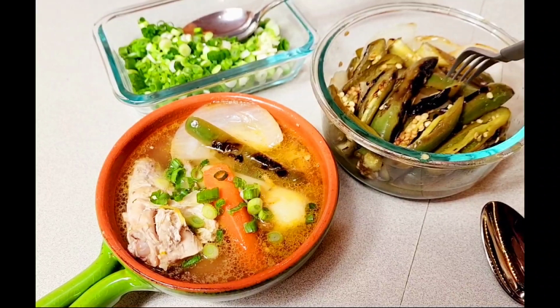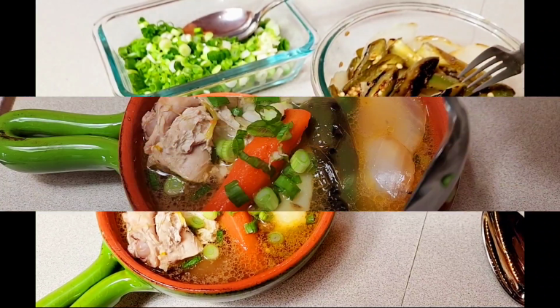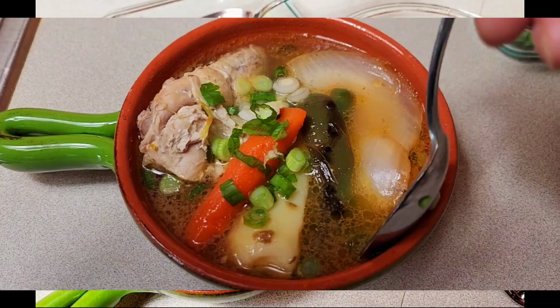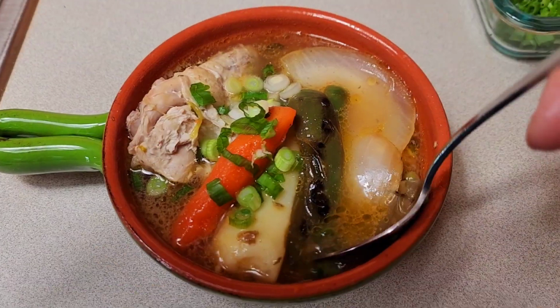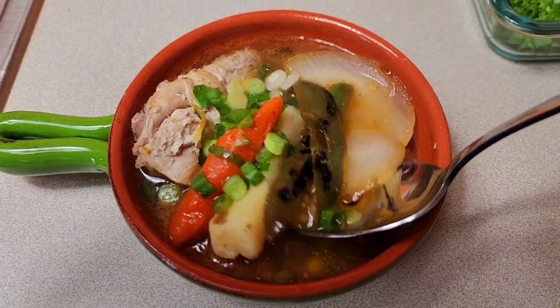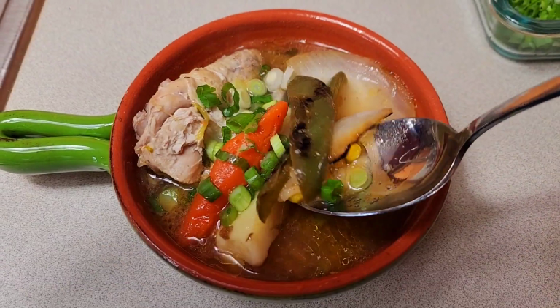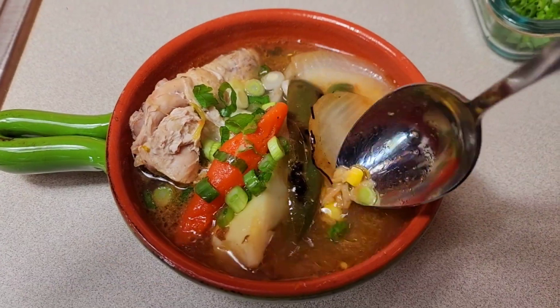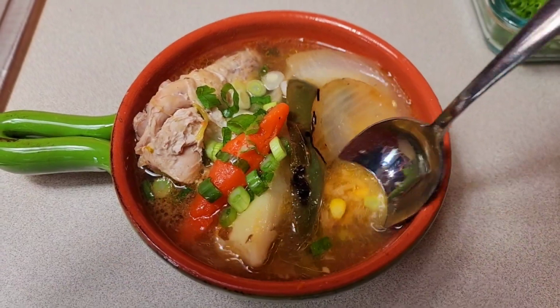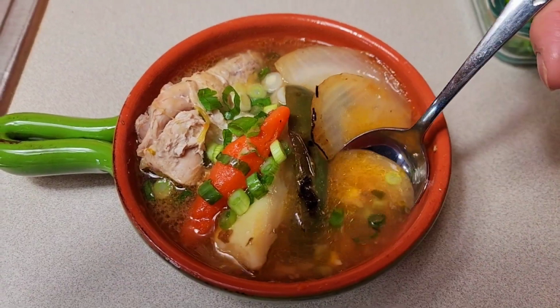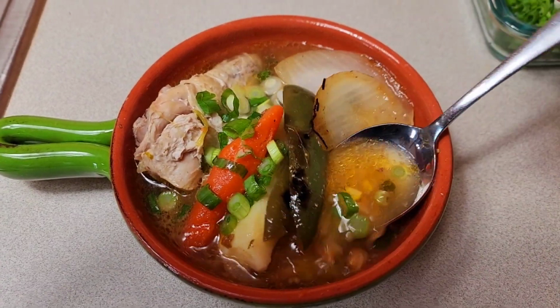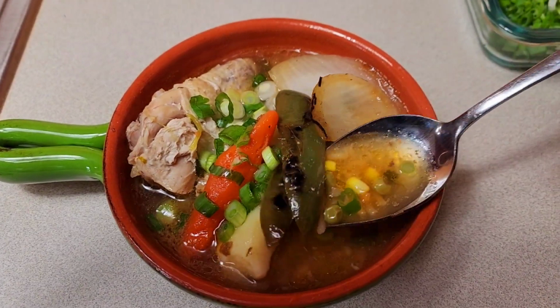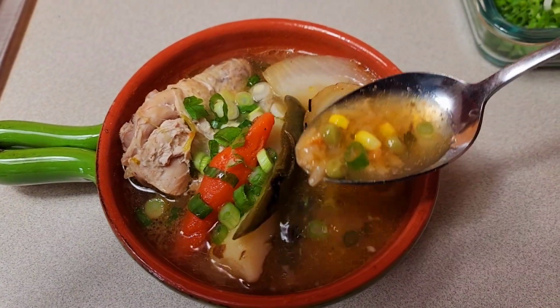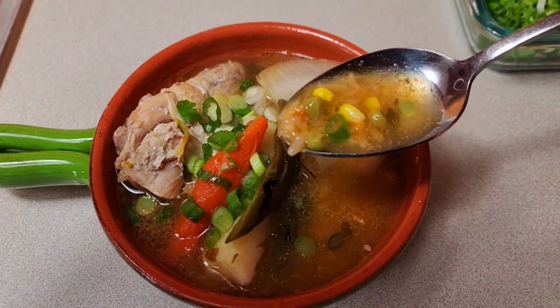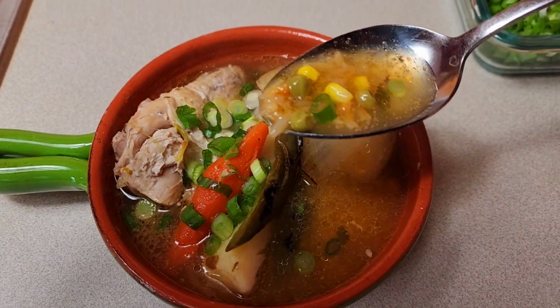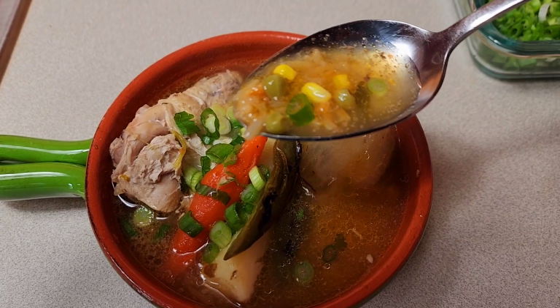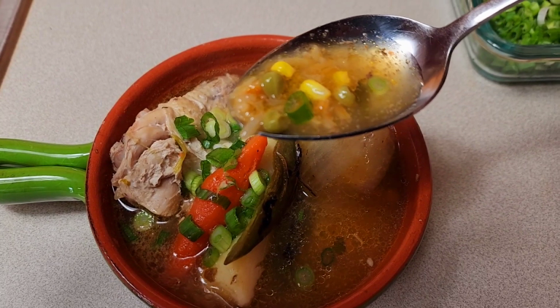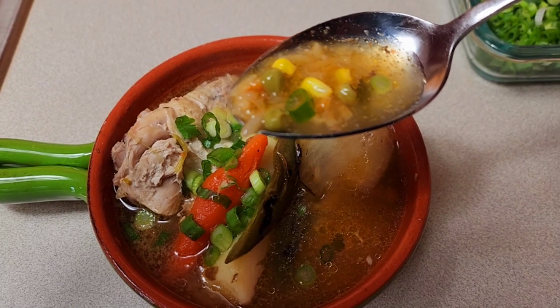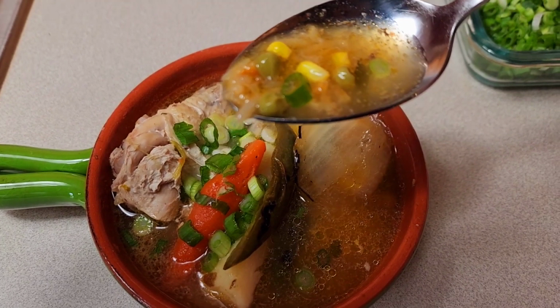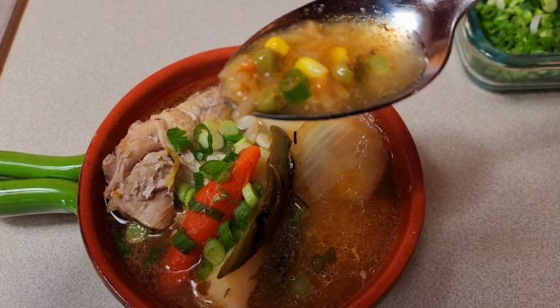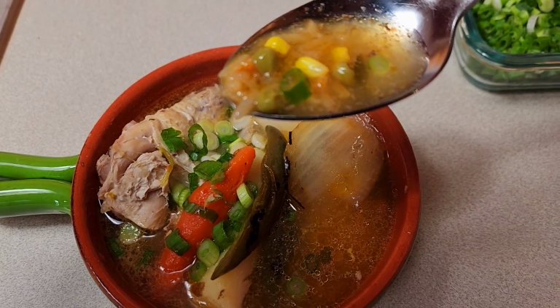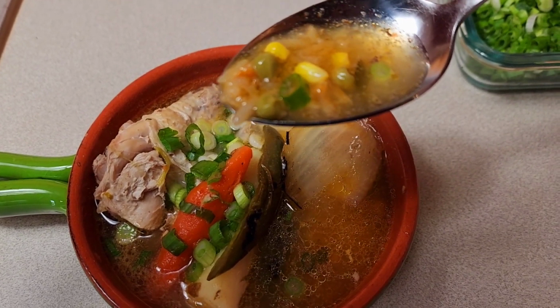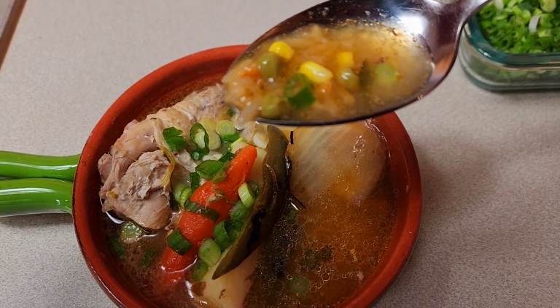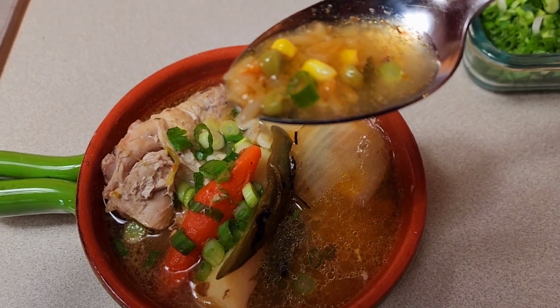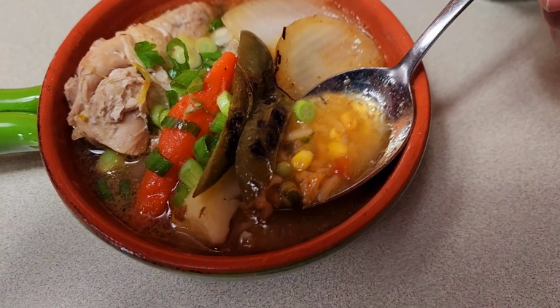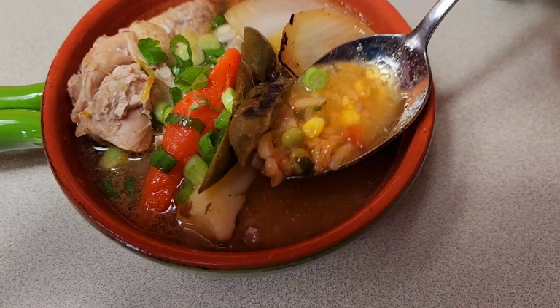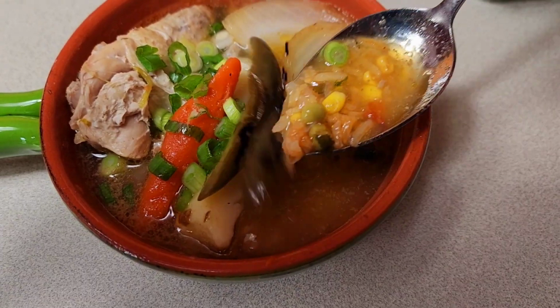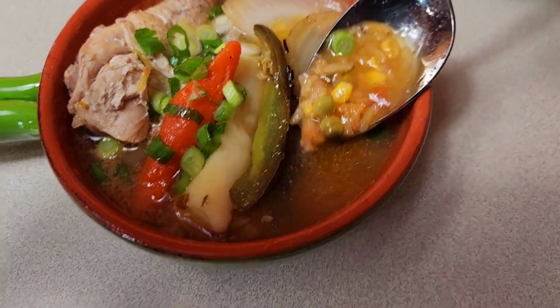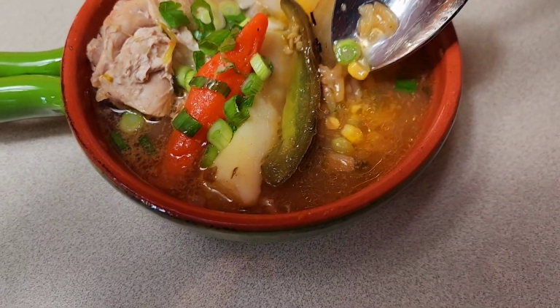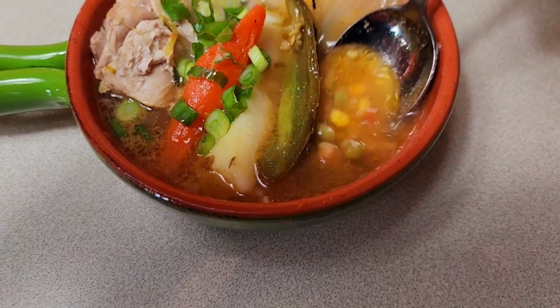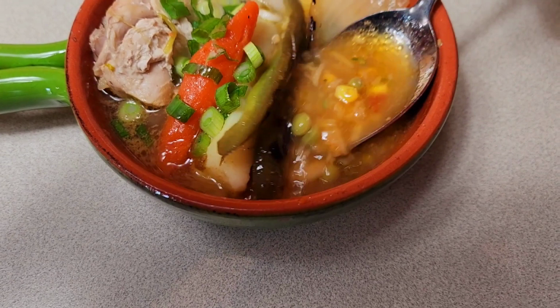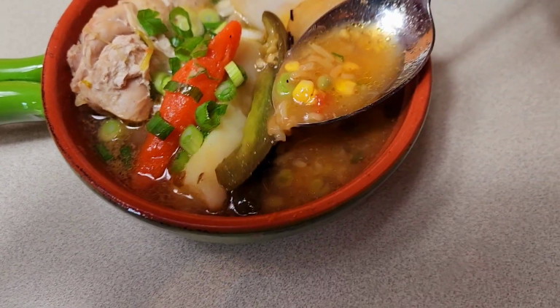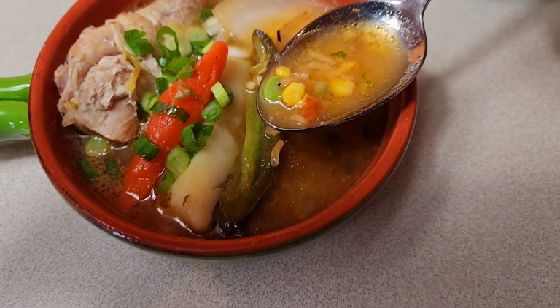The peppers are not going to be too spicy because they have lemon and a little bit of salt, but this is just for flavor. It has a little bit of lime, it tastes really good, and it smells delicious. Everything worked out according to plan — it's delicious, people, very delicious.